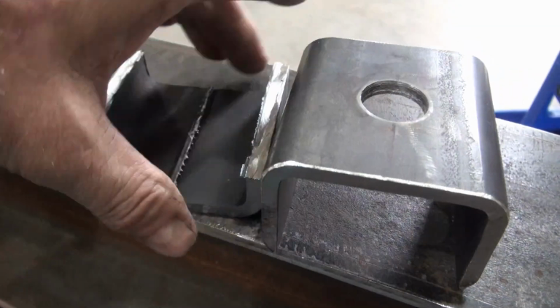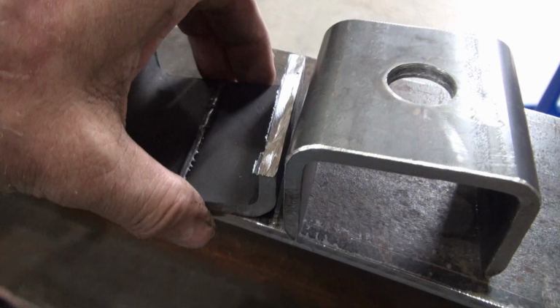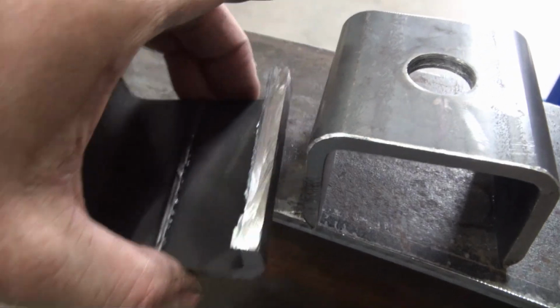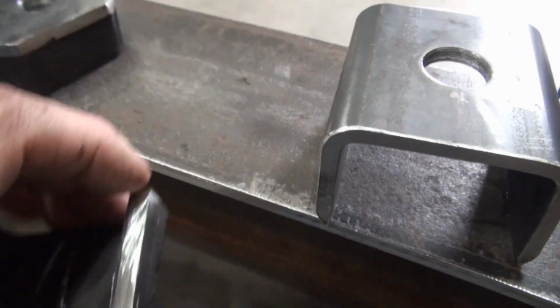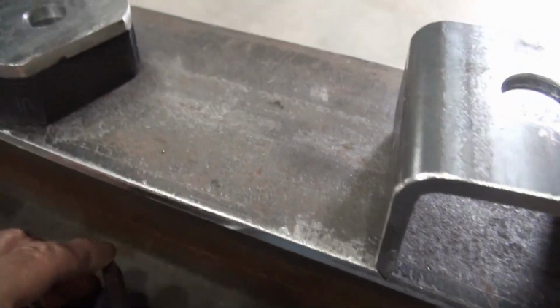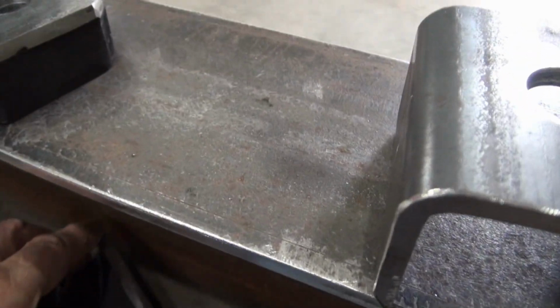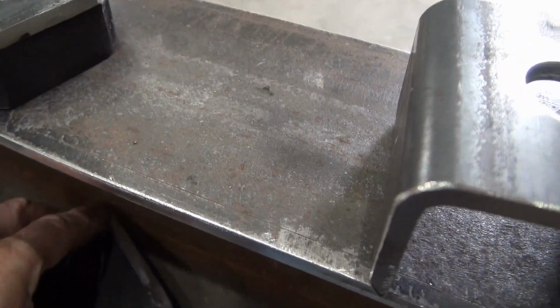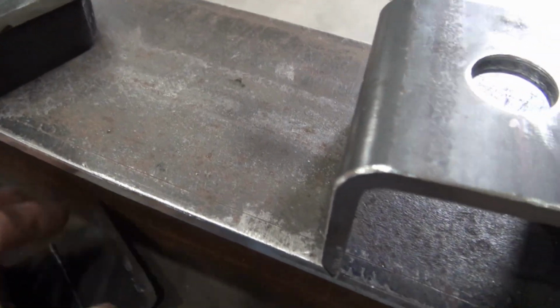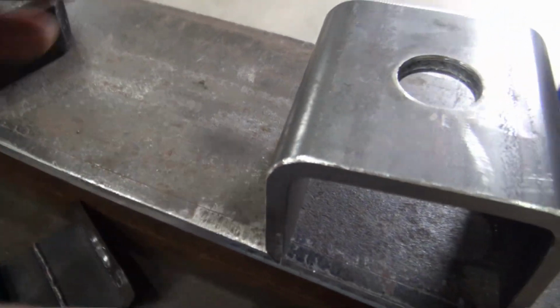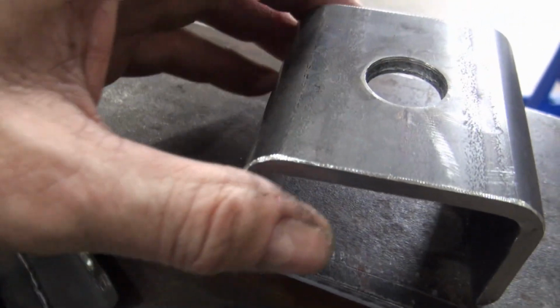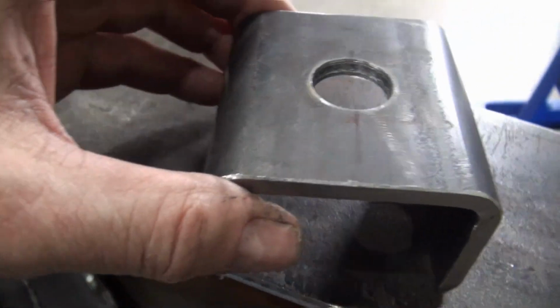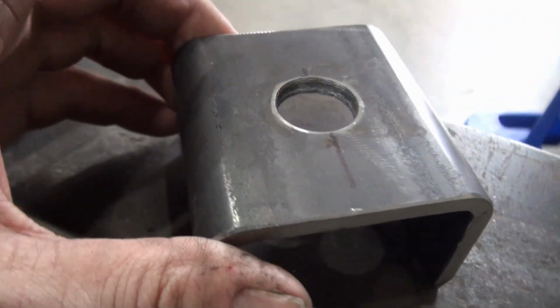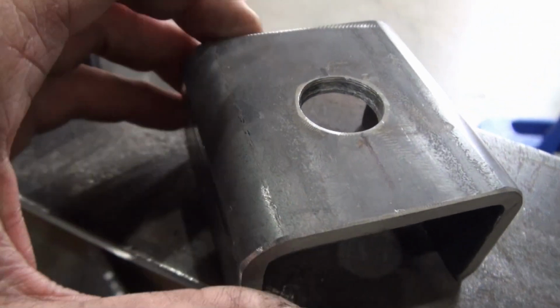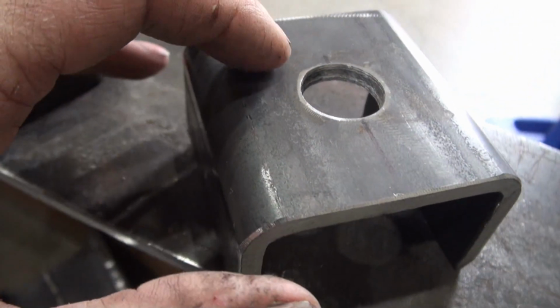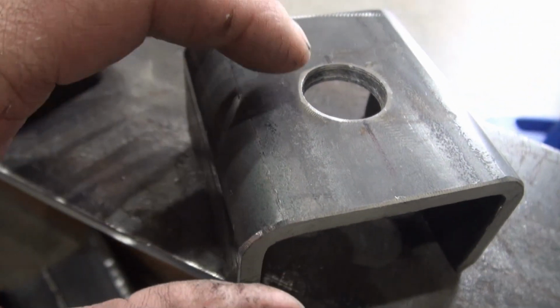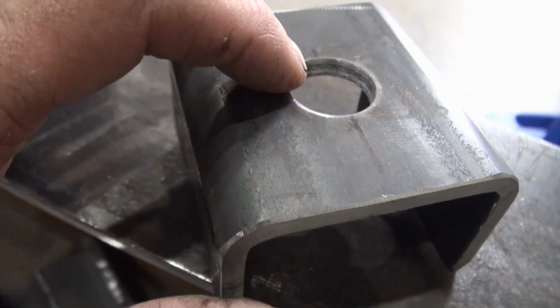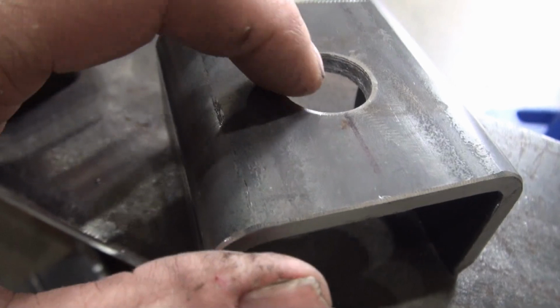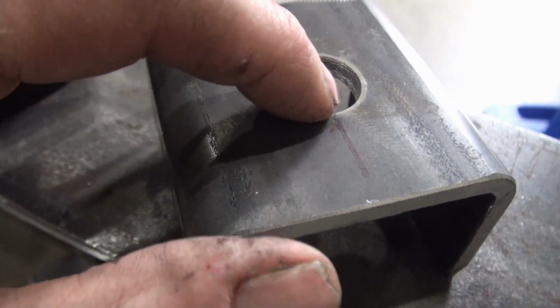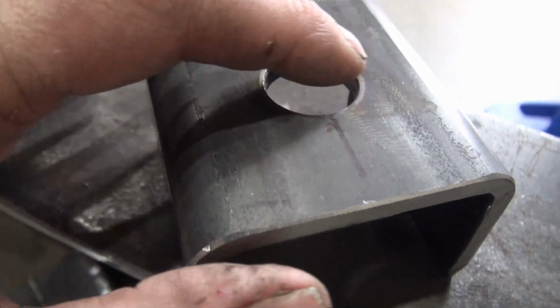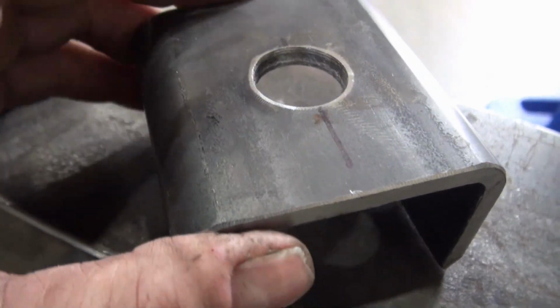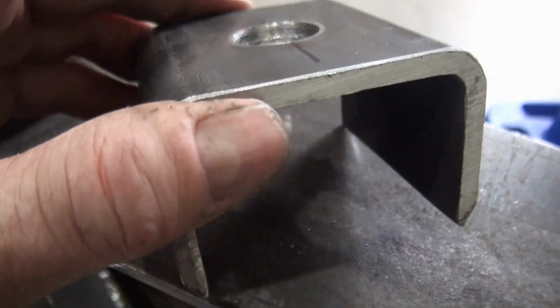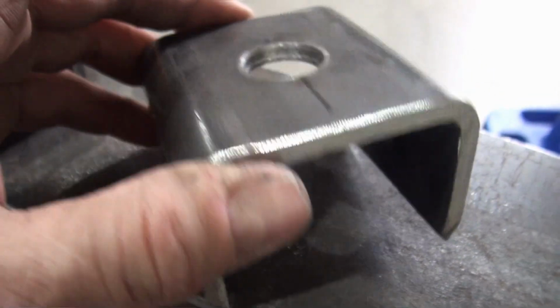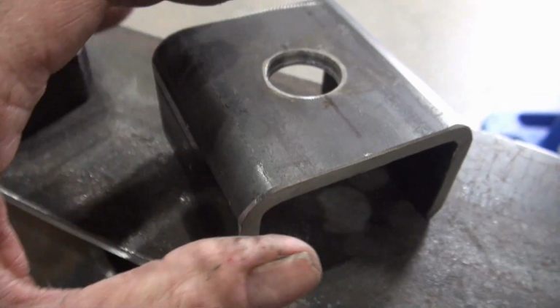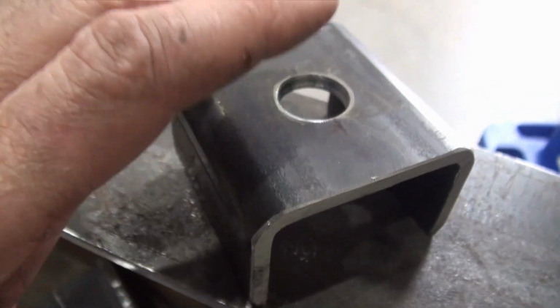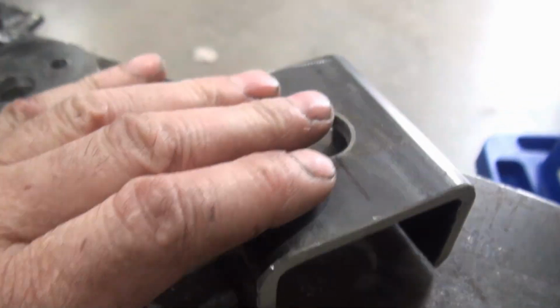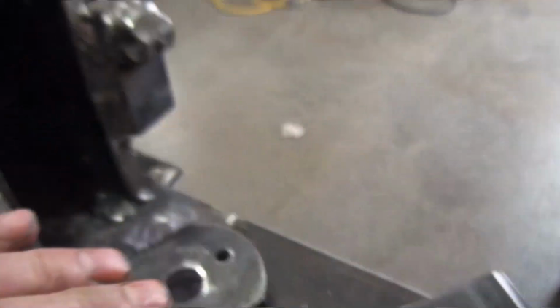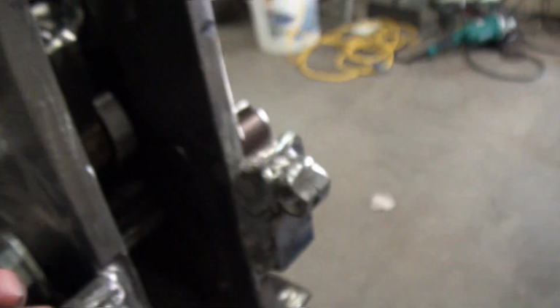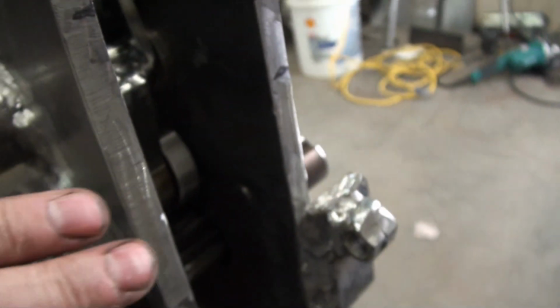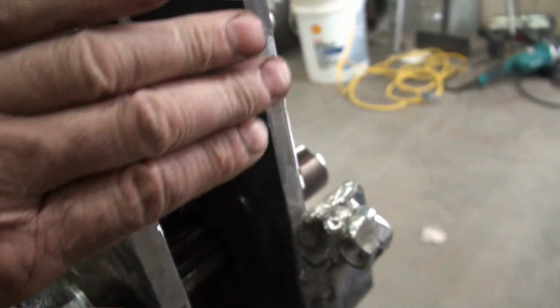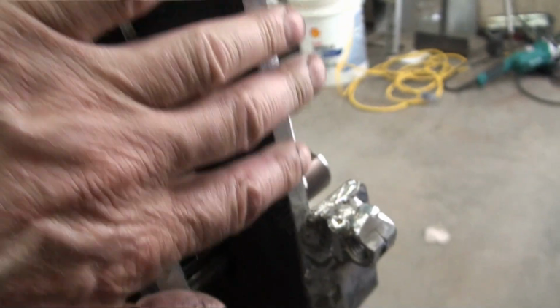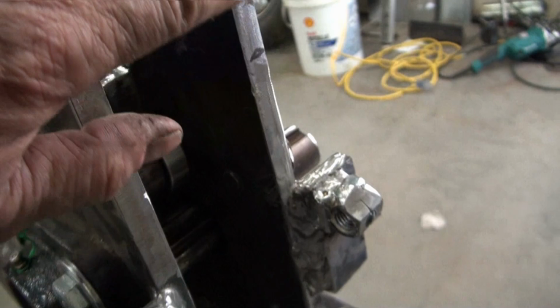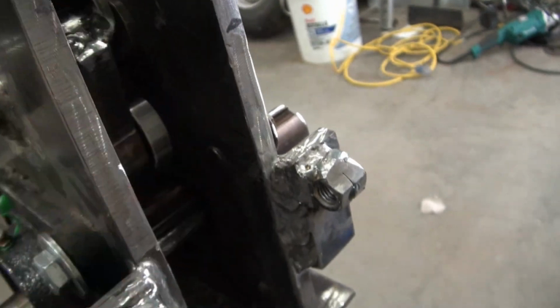I don't need this part that was cut off, and this hole was made with a hole saw. I'd like to mount this in this area here somewhere.